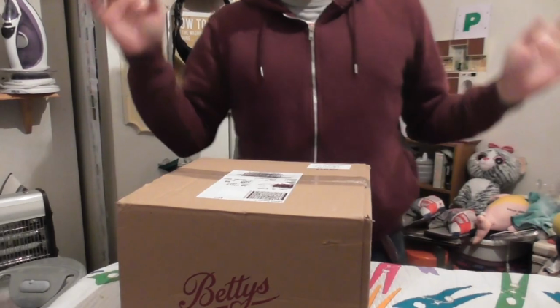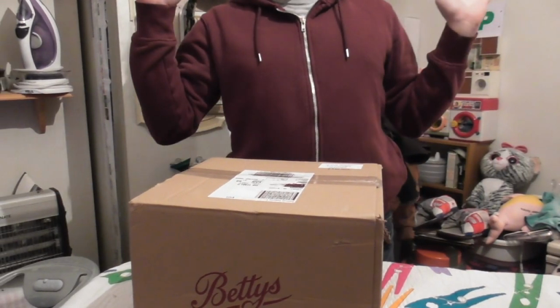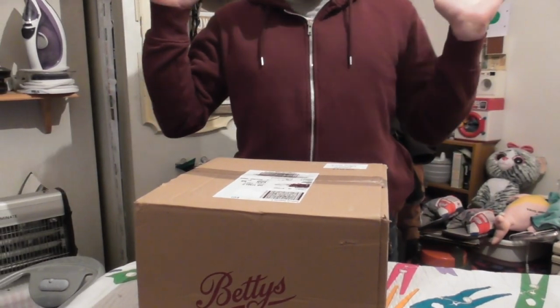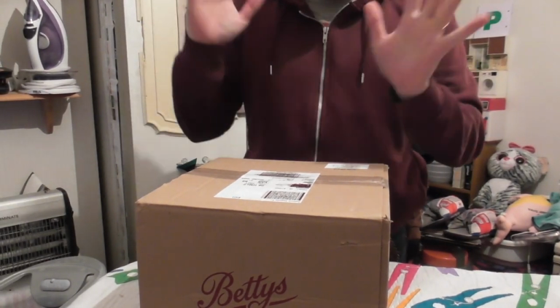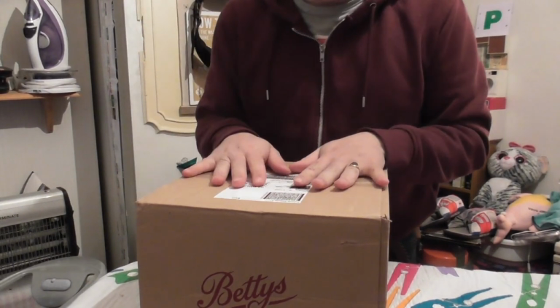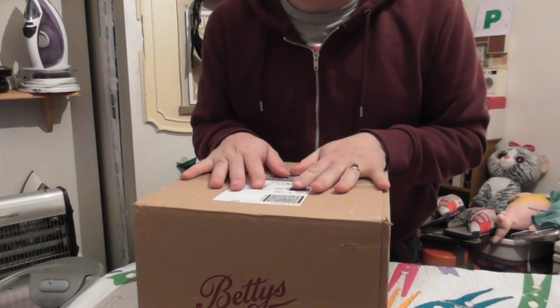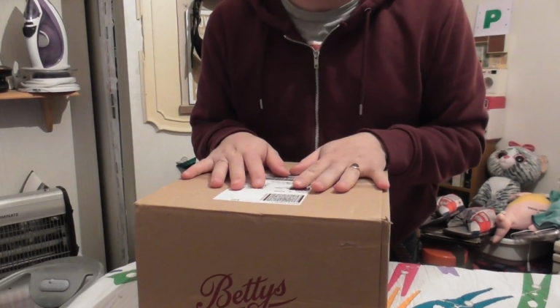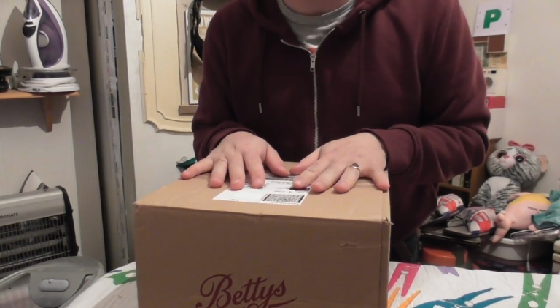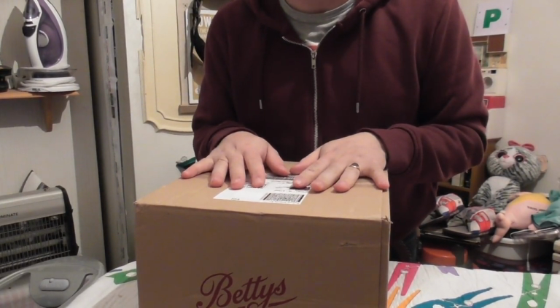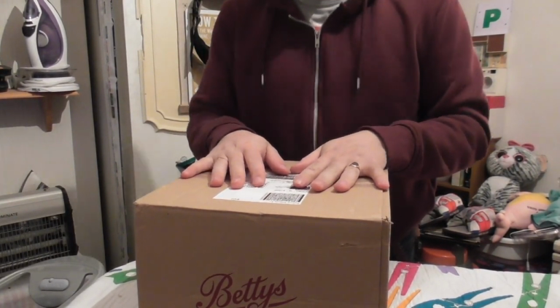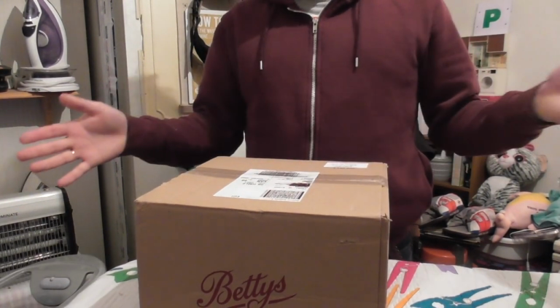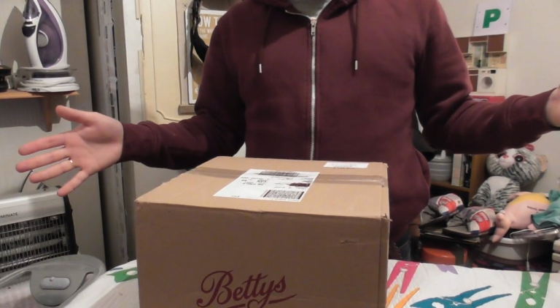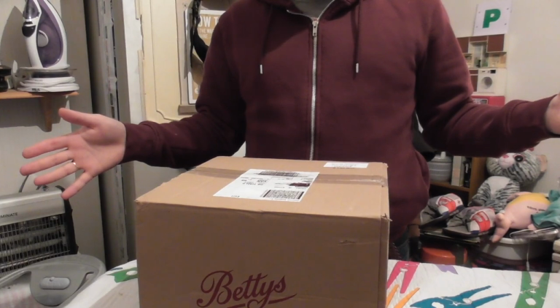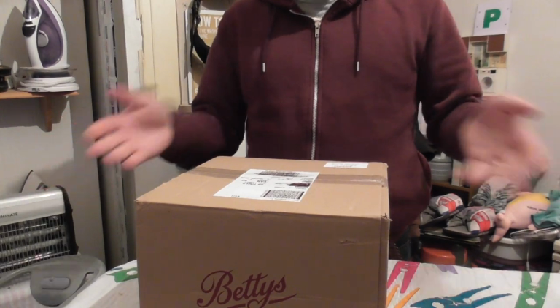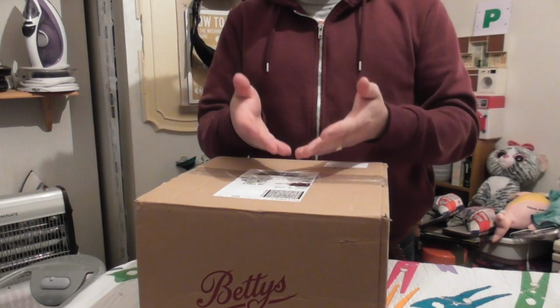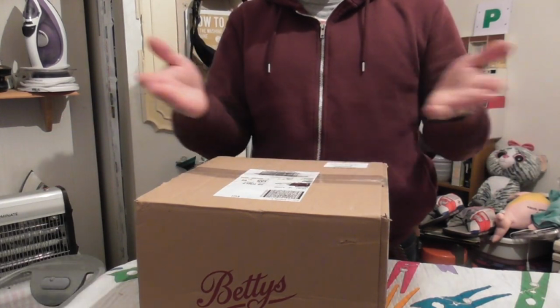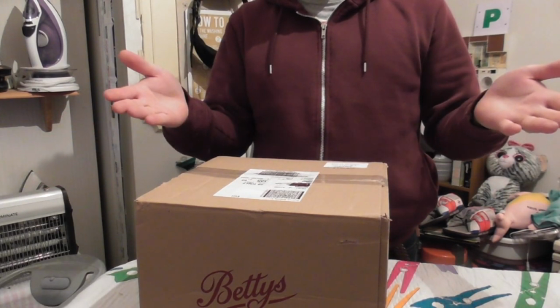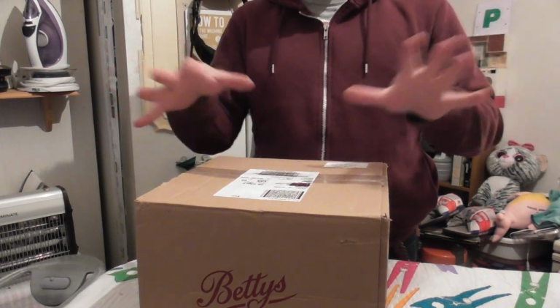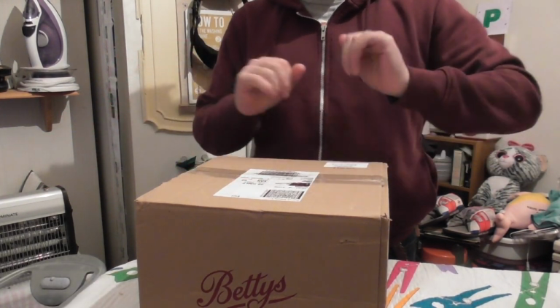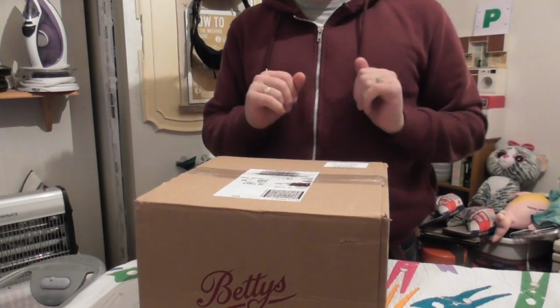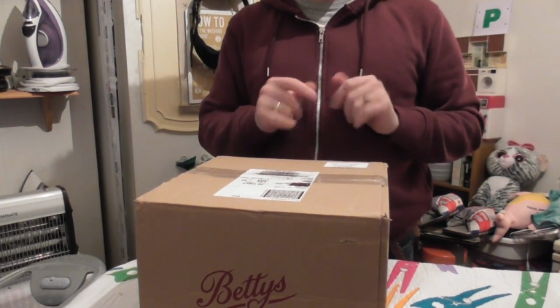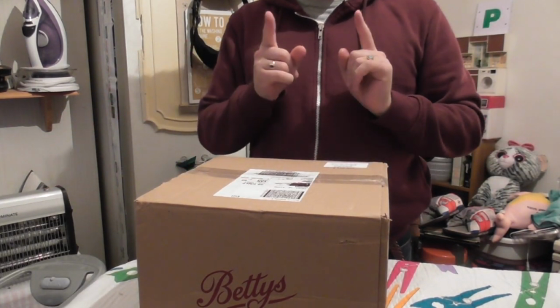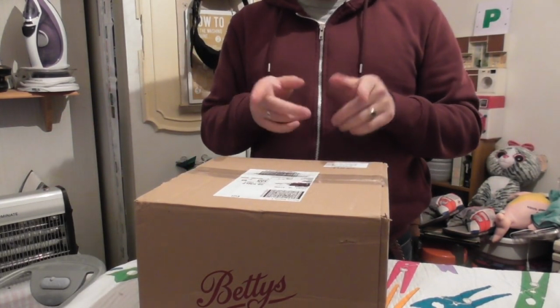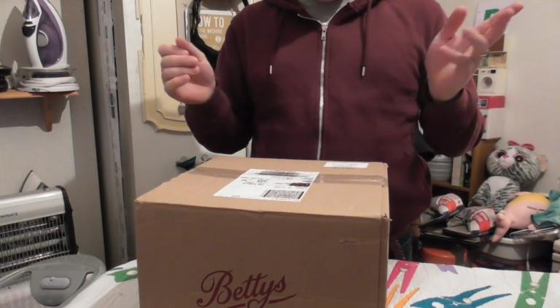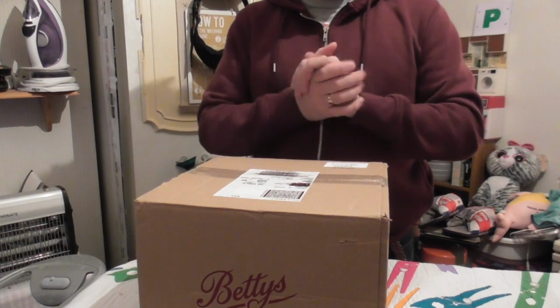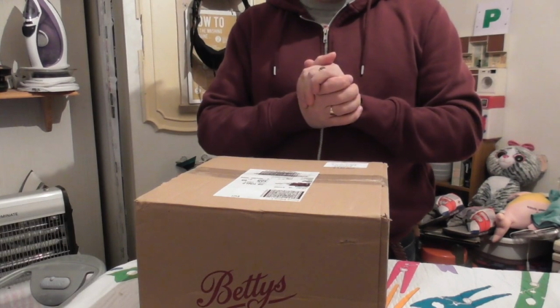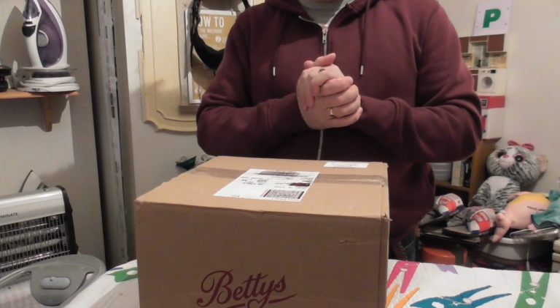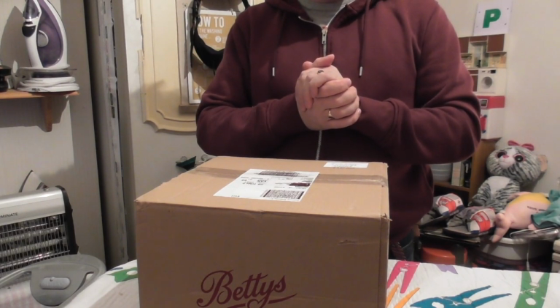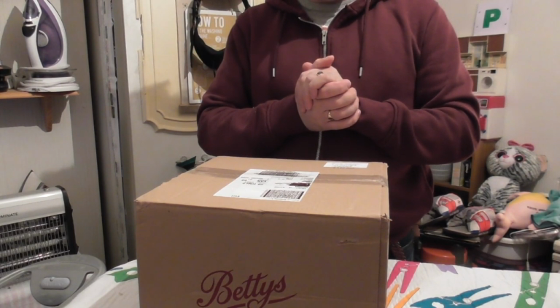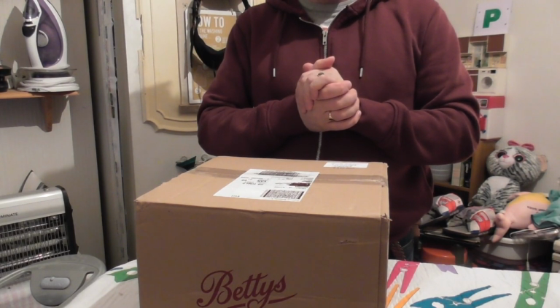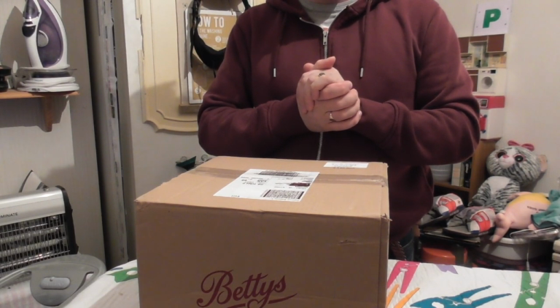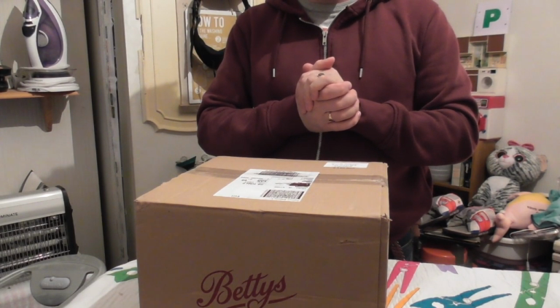The postman delivered something very special and vintage for me. I wonder what this is? You guys know by the title, but let's see what it looks like. Unbox this vintage iron with me and let's see the new addition to my collection.